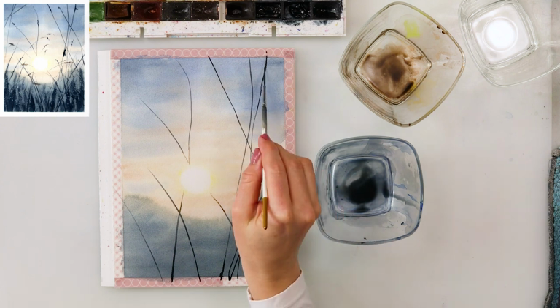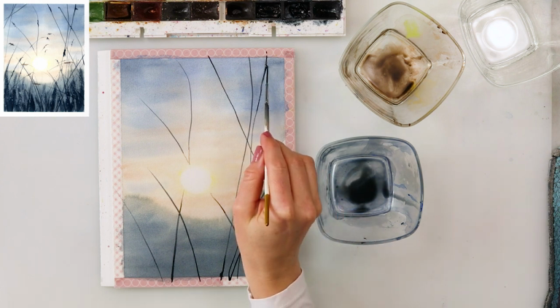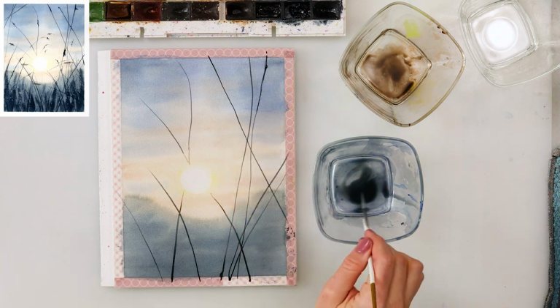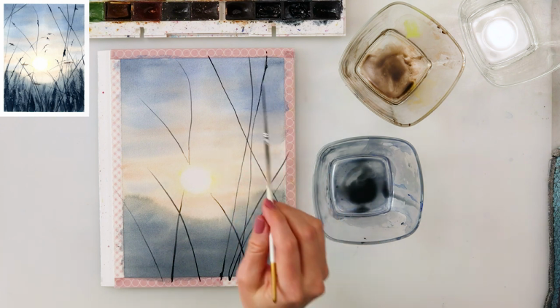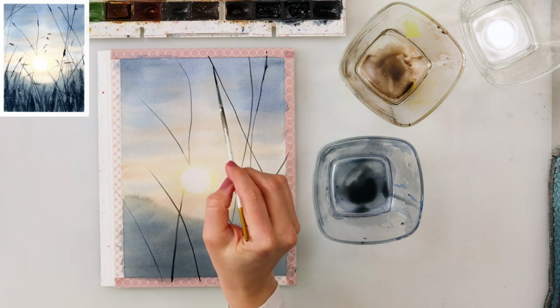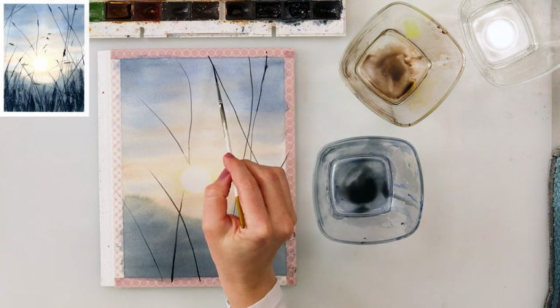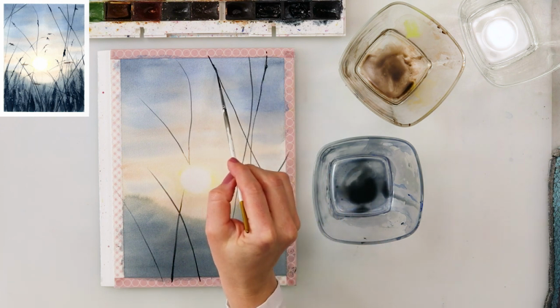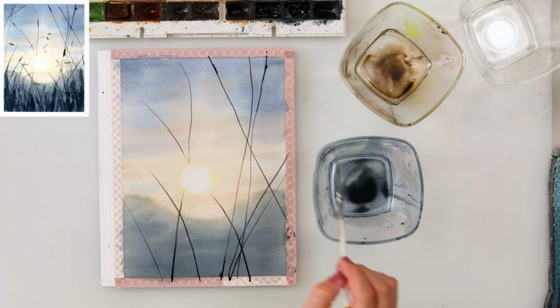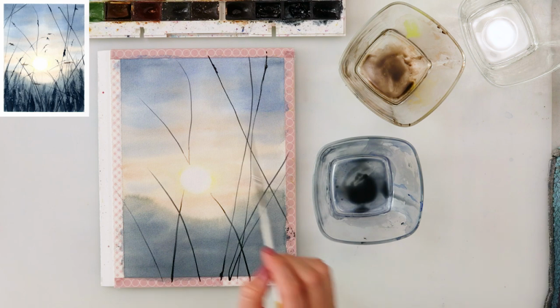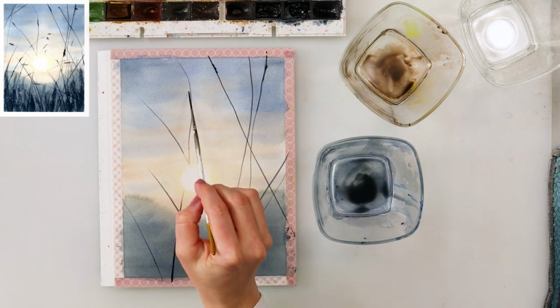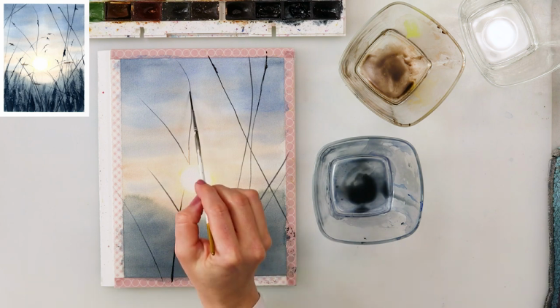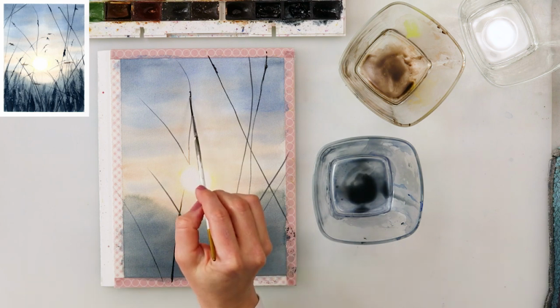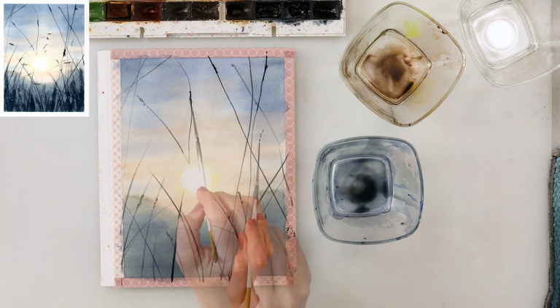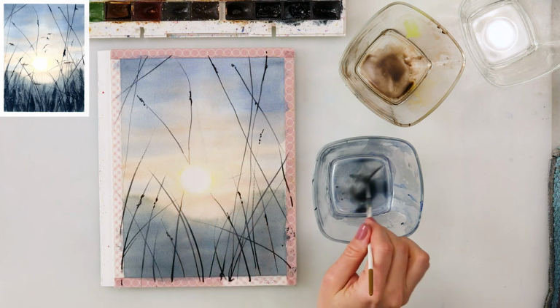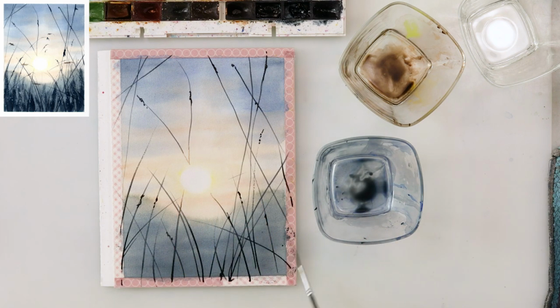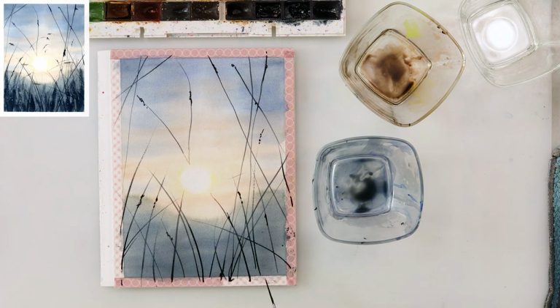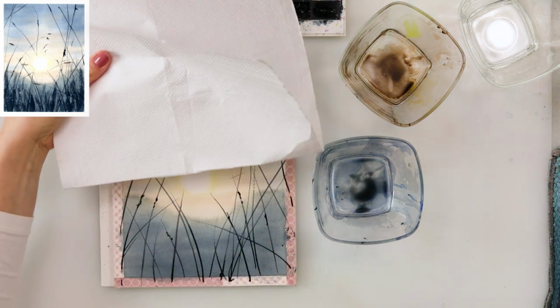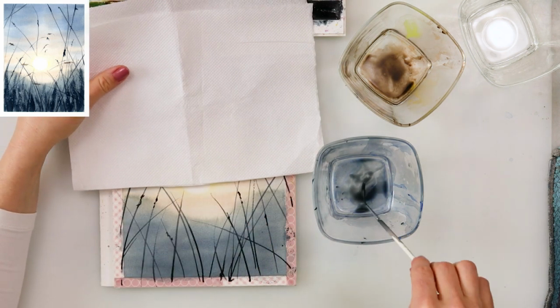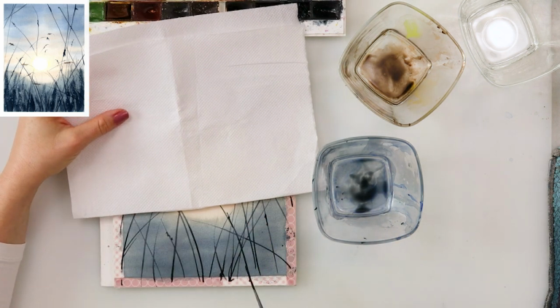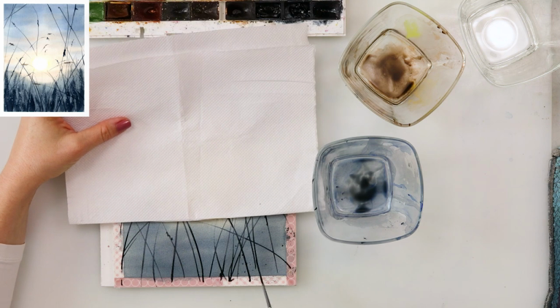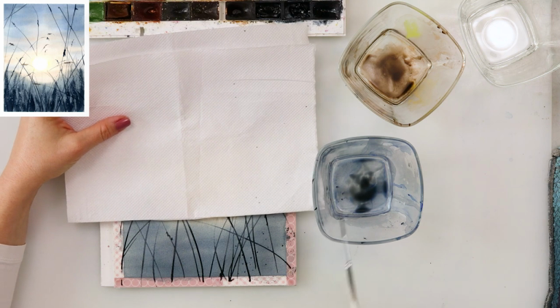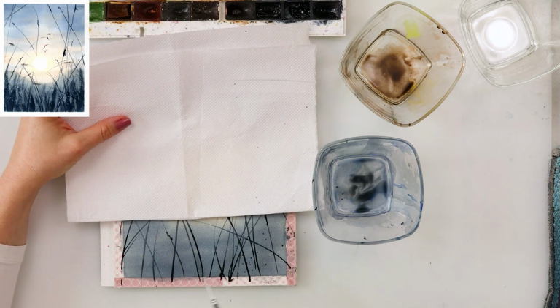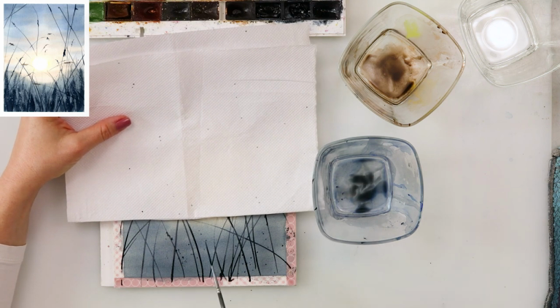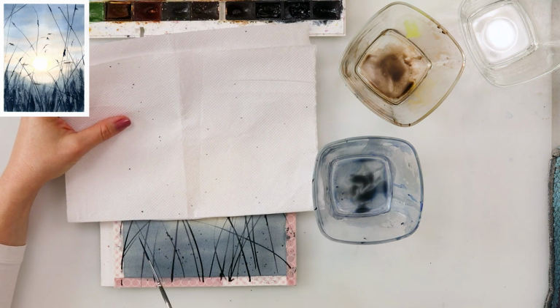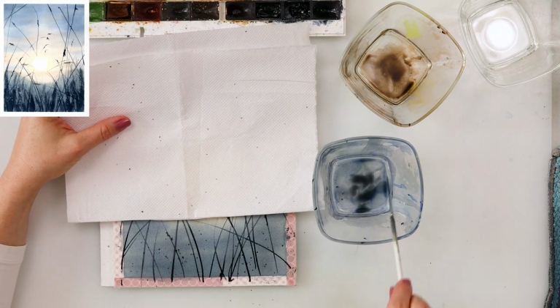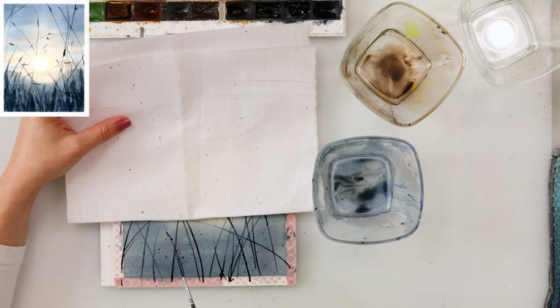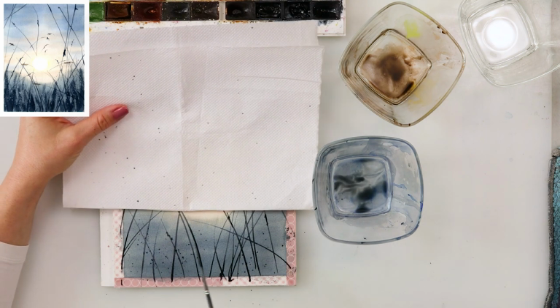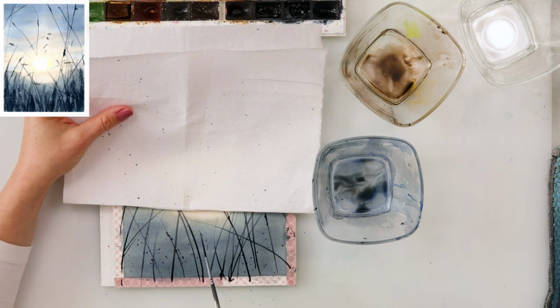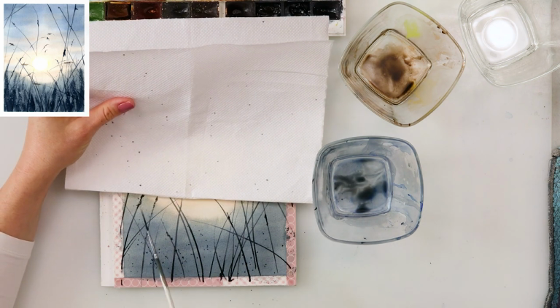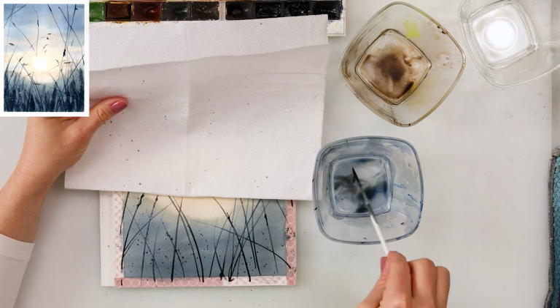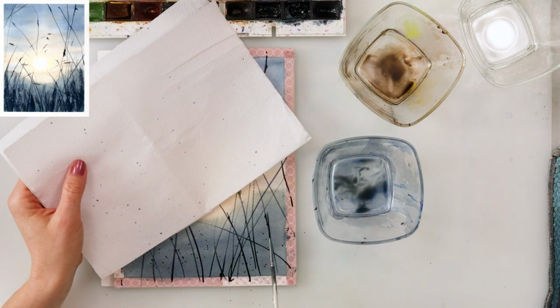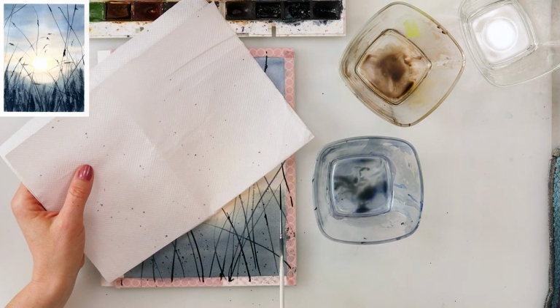I'm also sprinkling some paint — even though it won't be very visible later it will be slightly visible, and I do want to add a little bit of interest to my grass. I did cover the sky and sun so the sprinkles won't go into them.